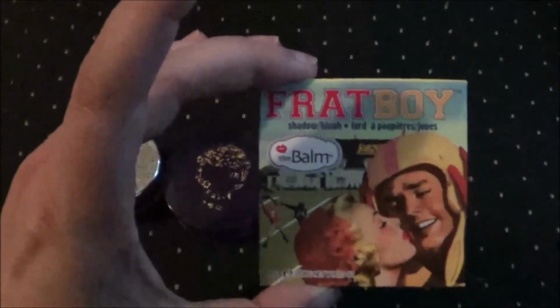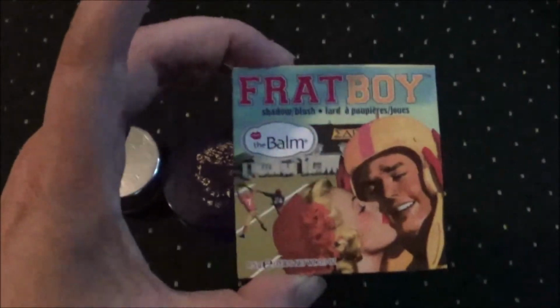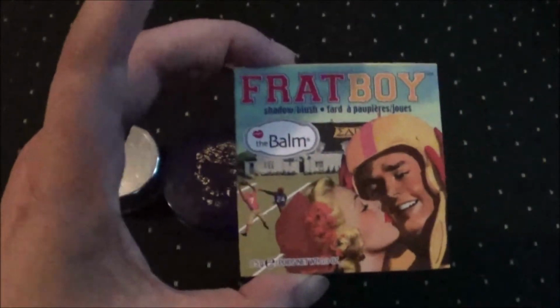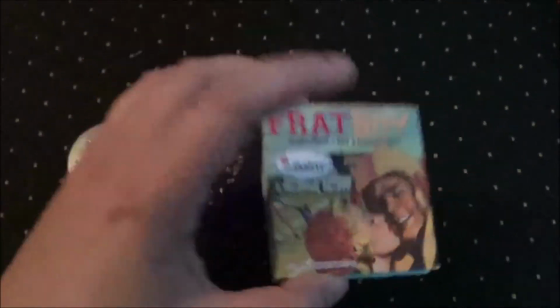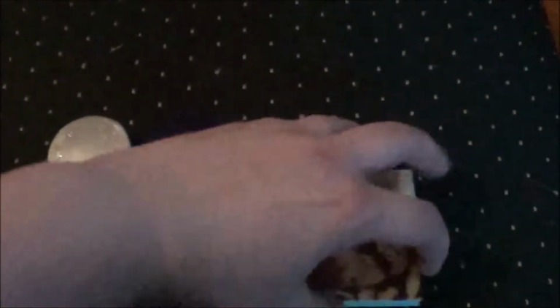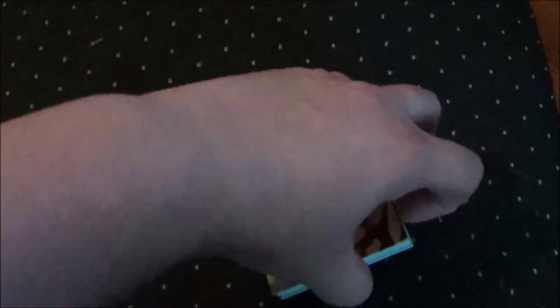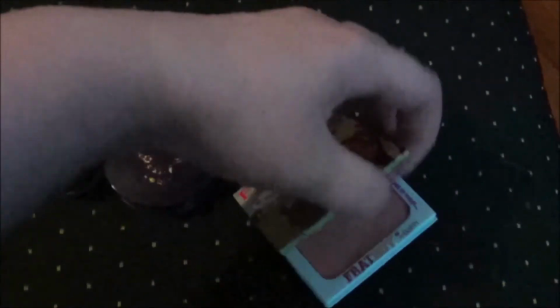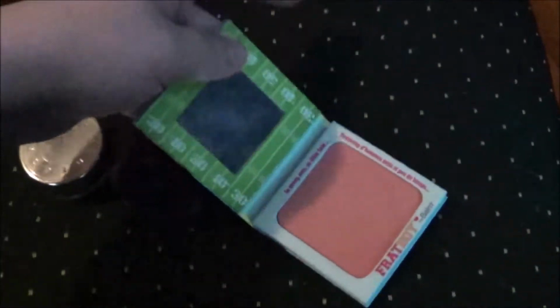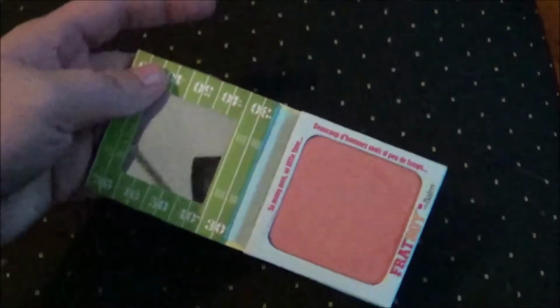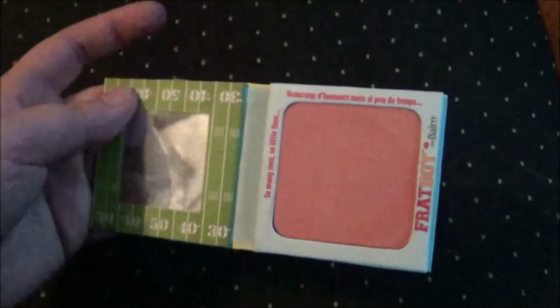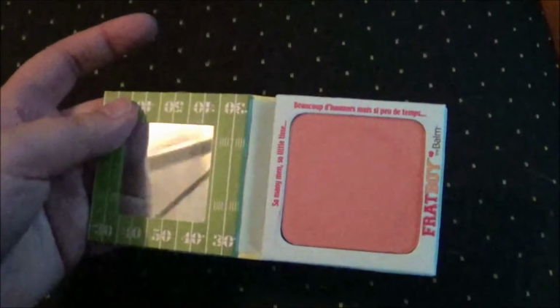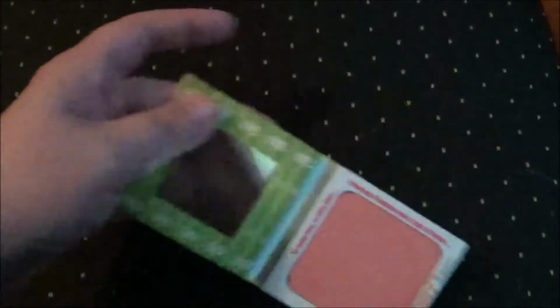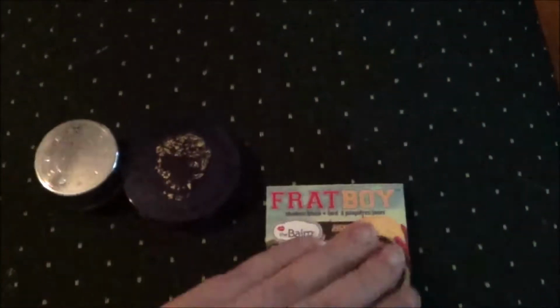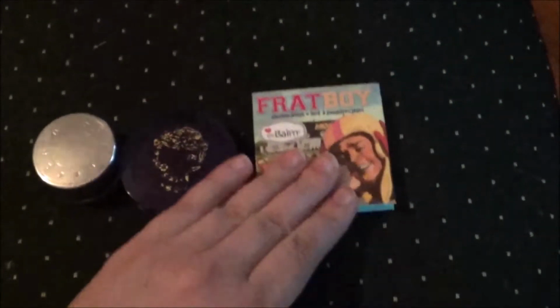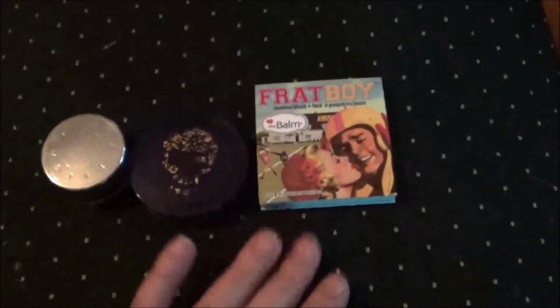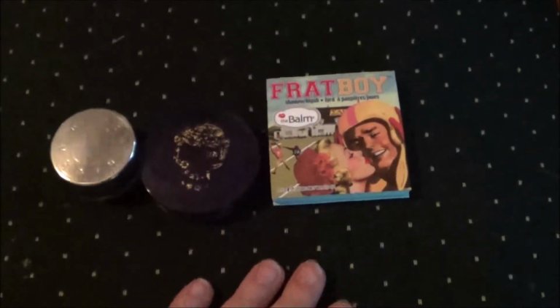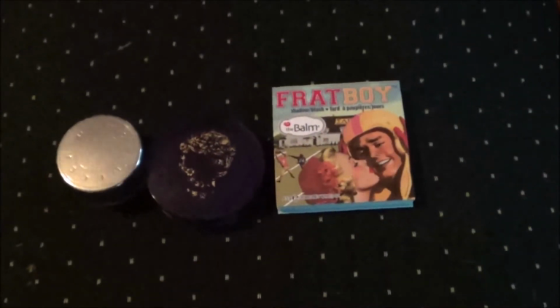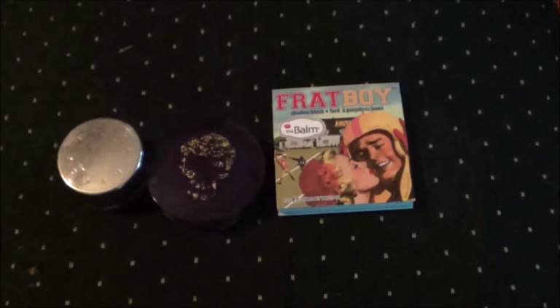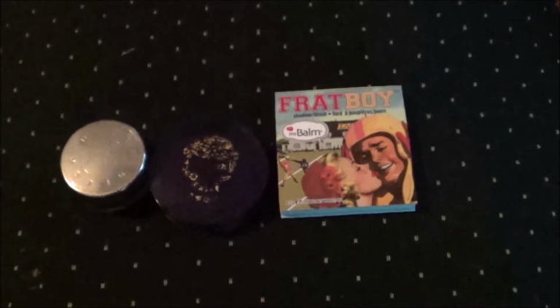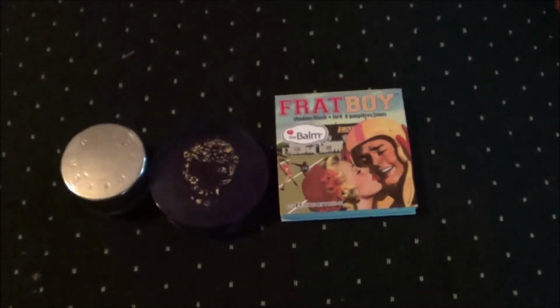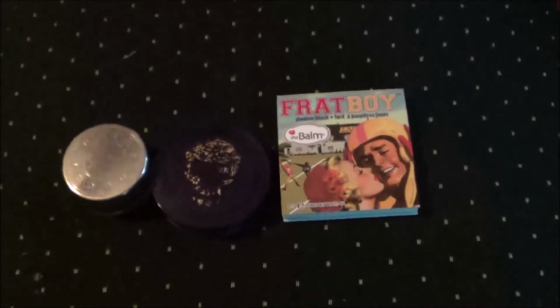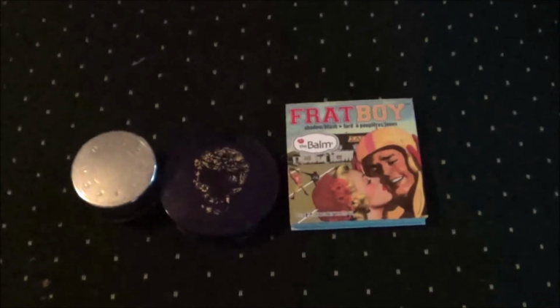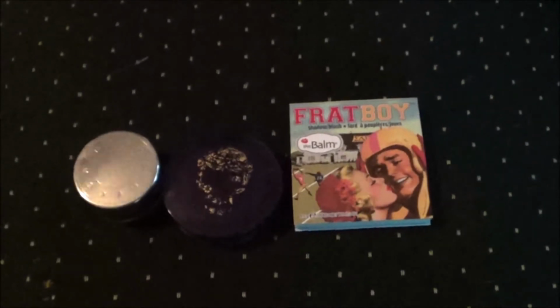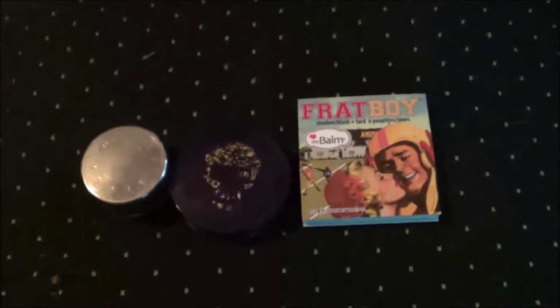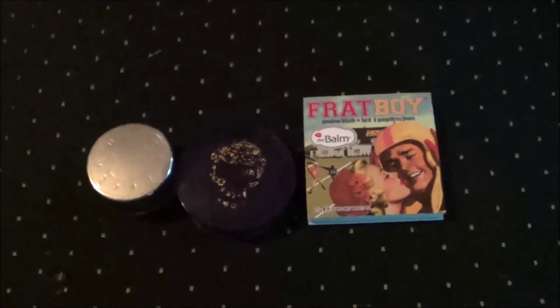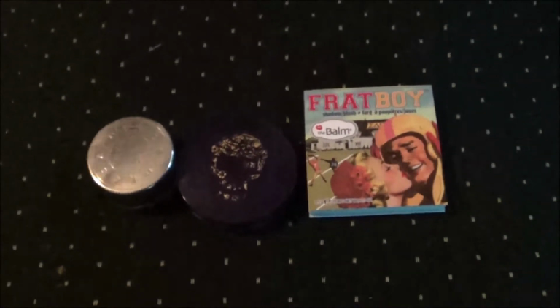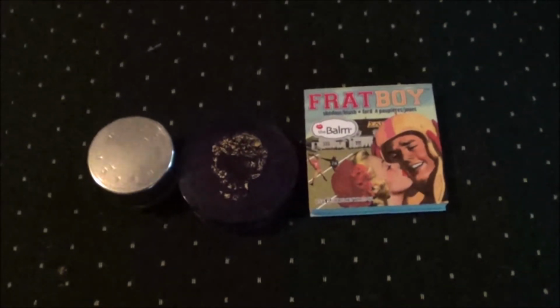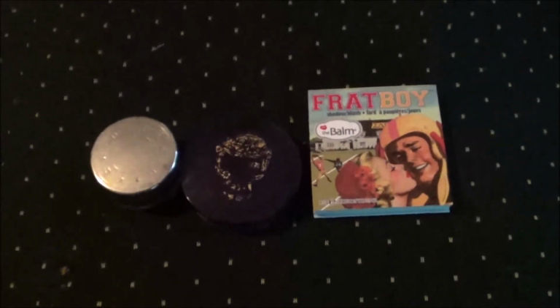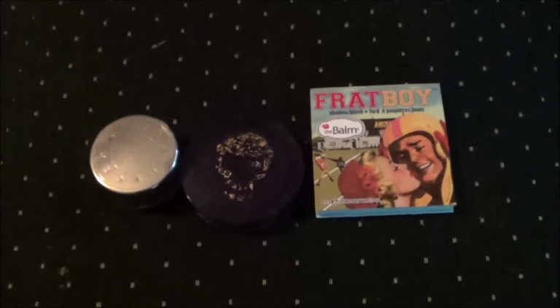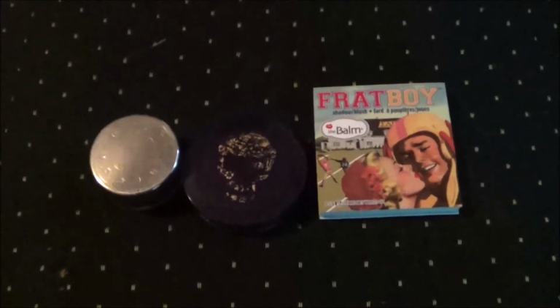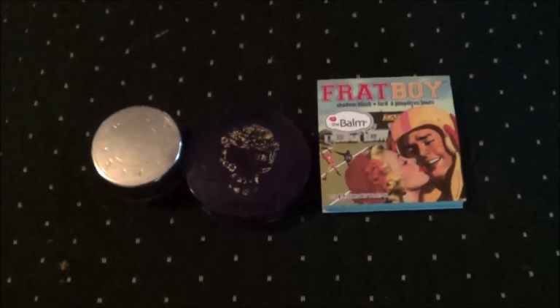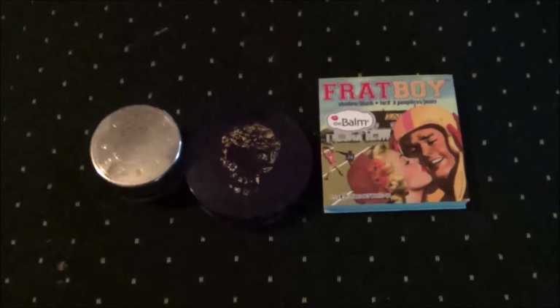And then Frat Boy from the Balm — it looks like this. One of my palettes also has a highlighter and a blush in it, so I'm also going to be using those, and I'll get to that in a second.